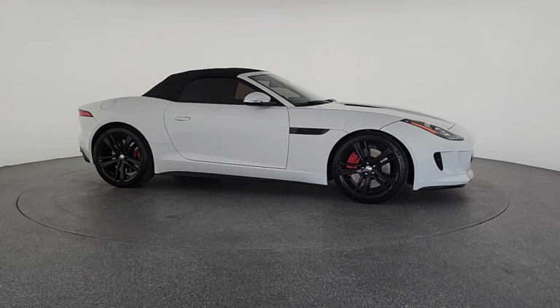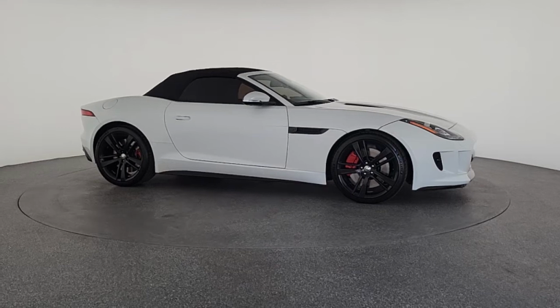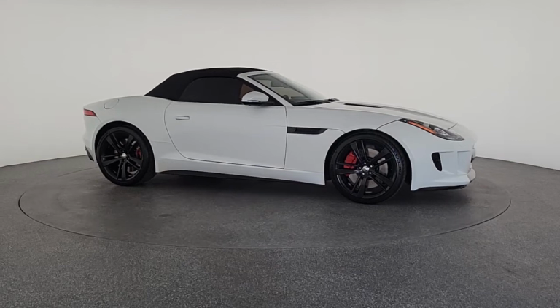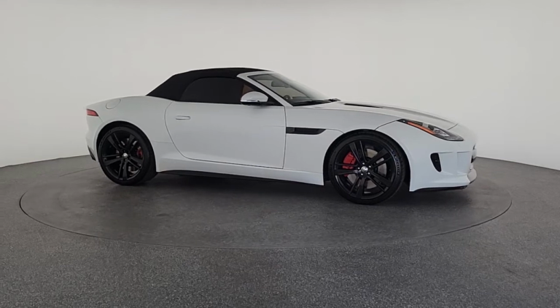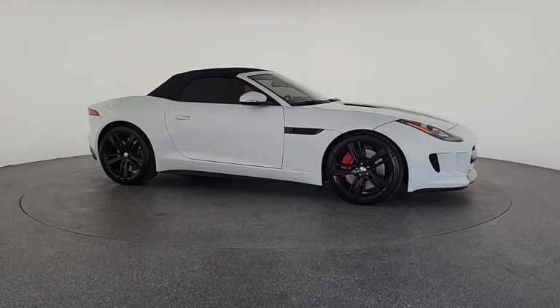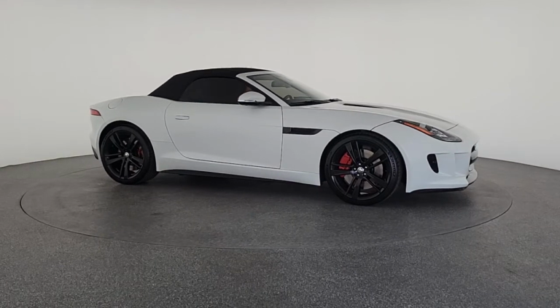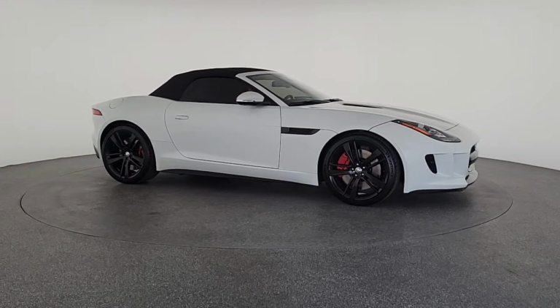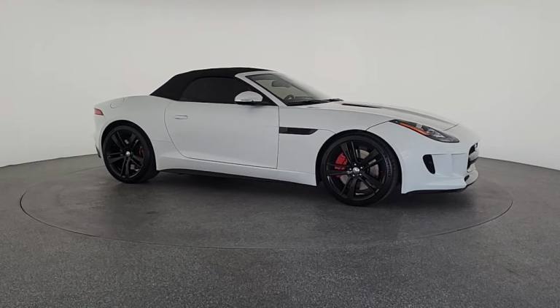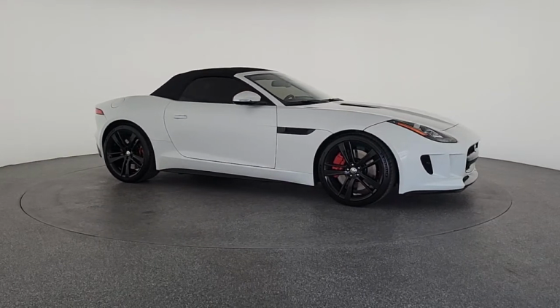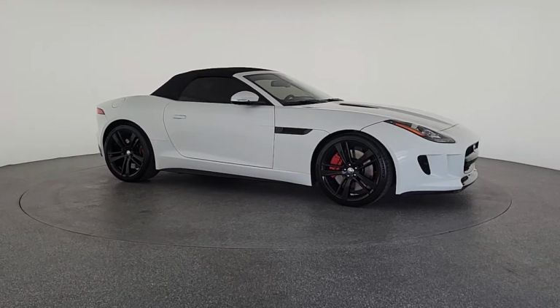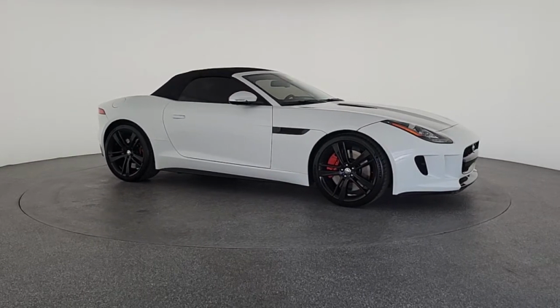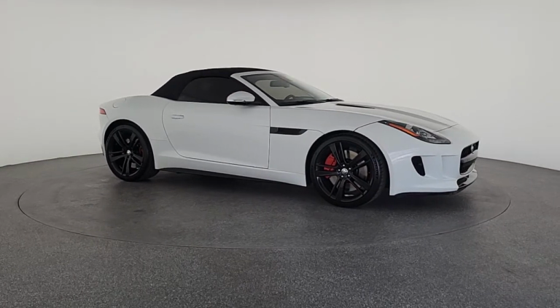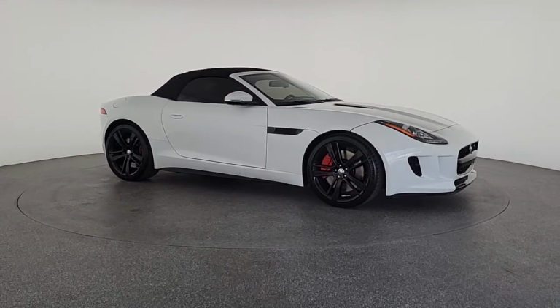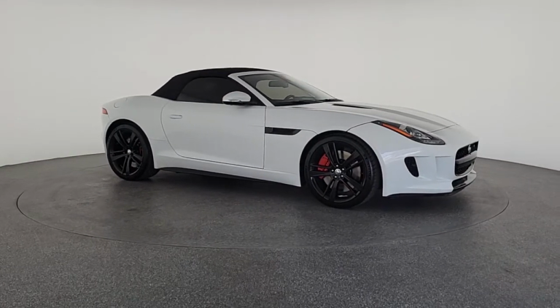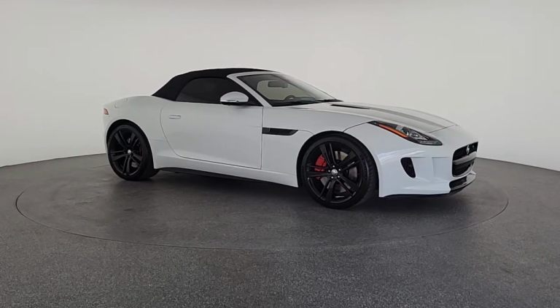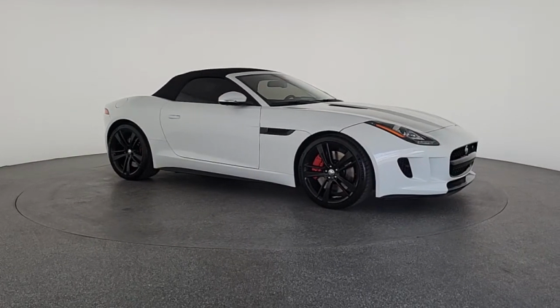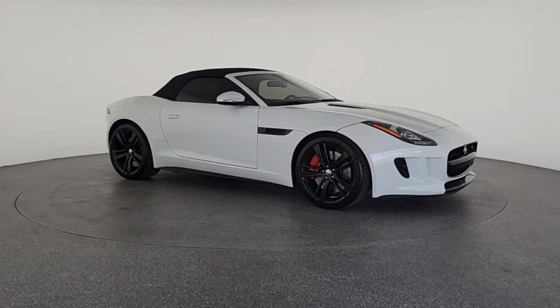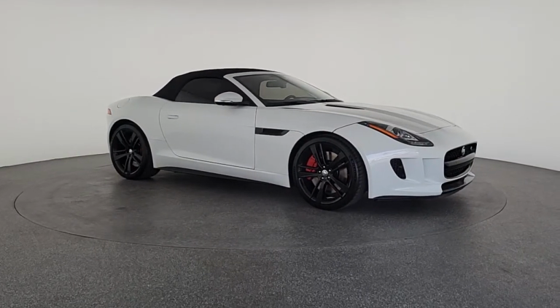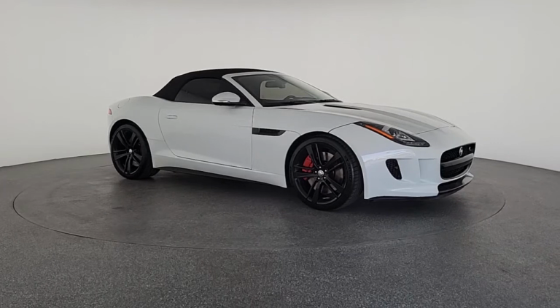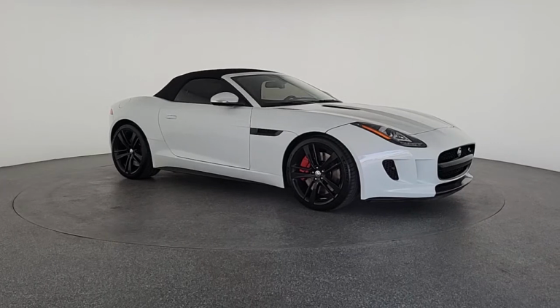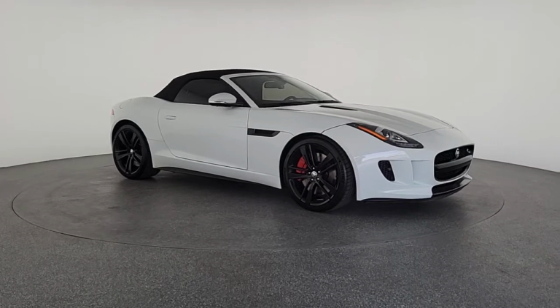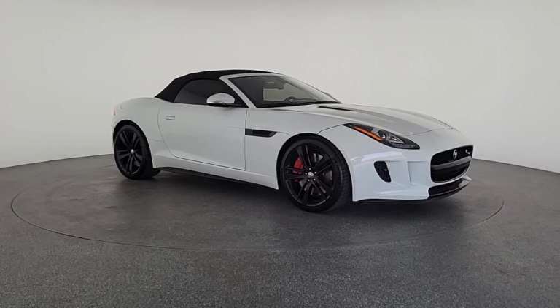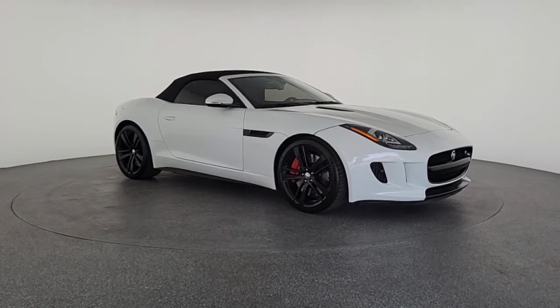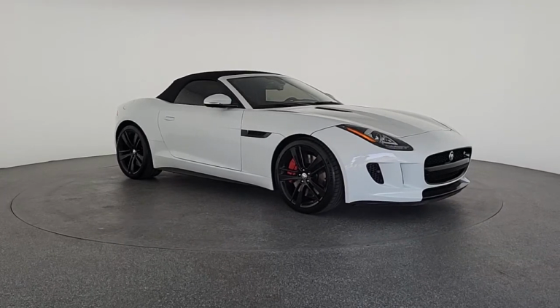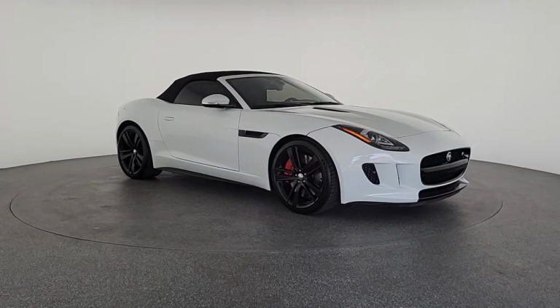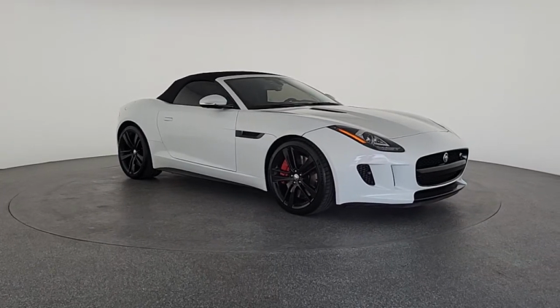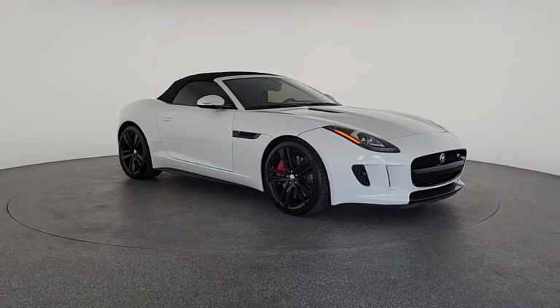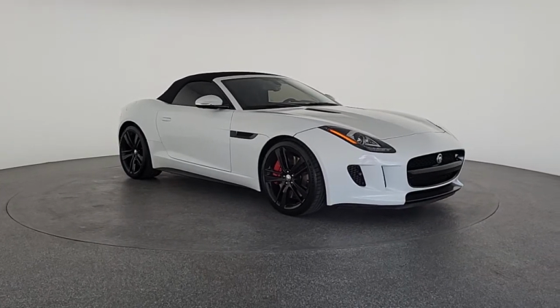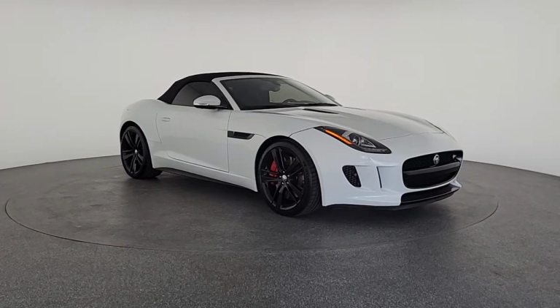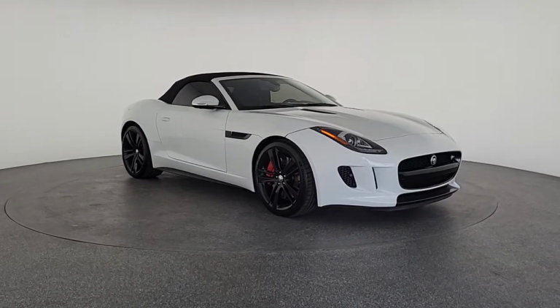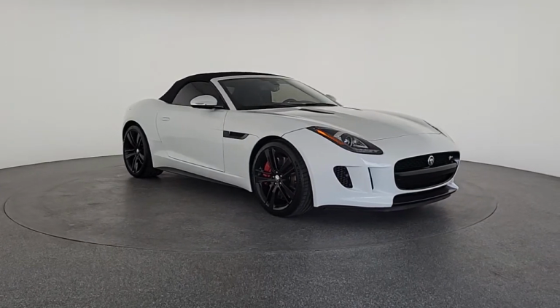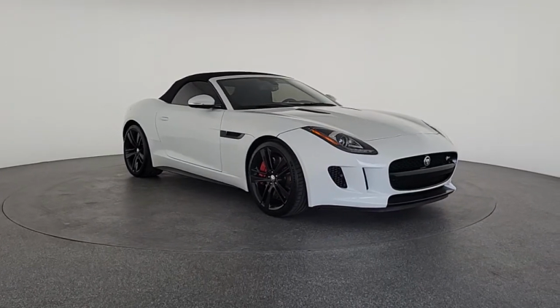Enjoy the view of this 2014 Jaguar F-Type. With less than 40,000 miles on the odometer, this vehicle provides excellent value.